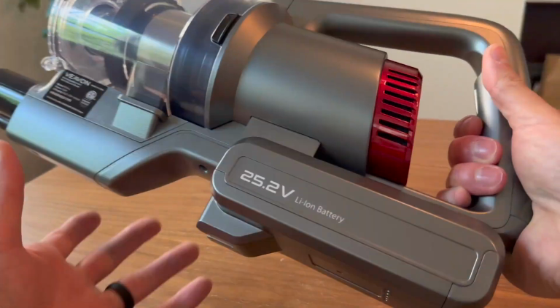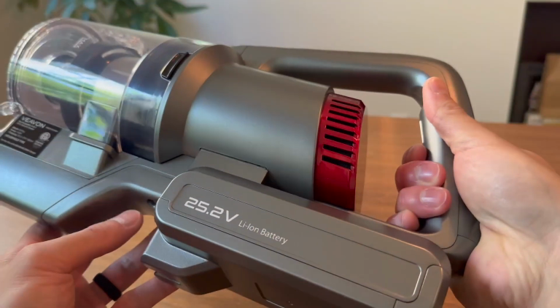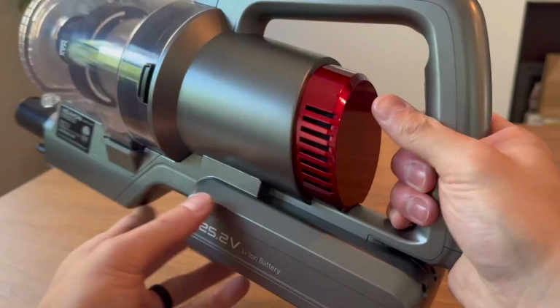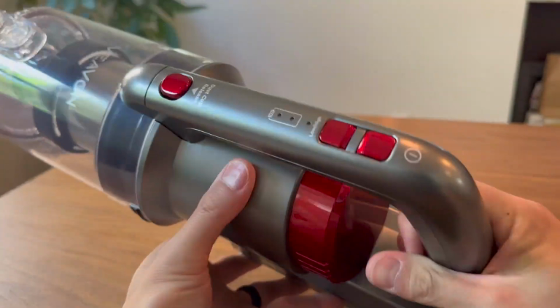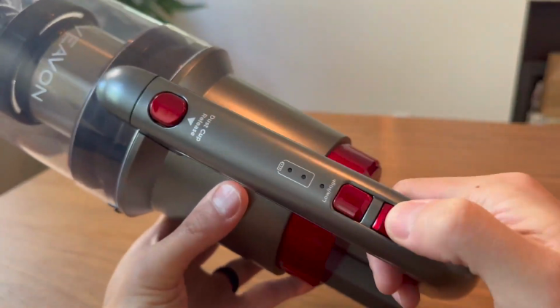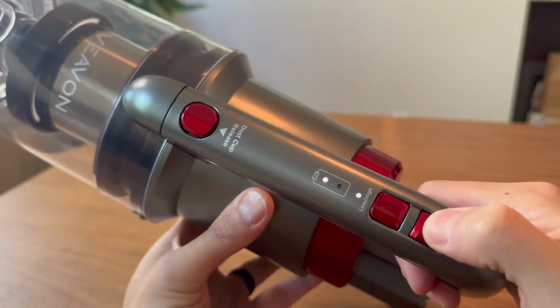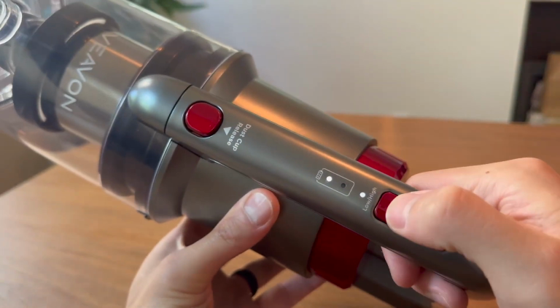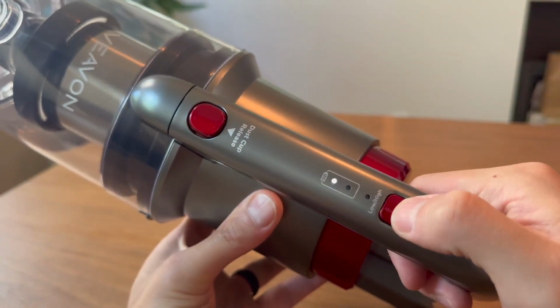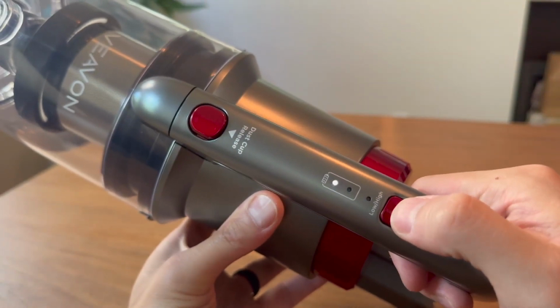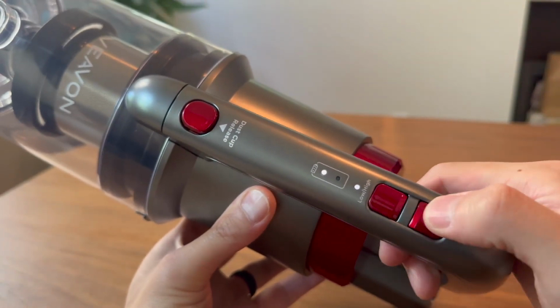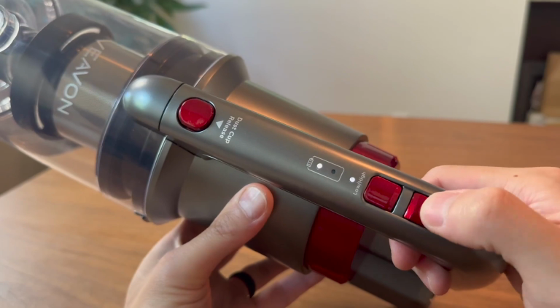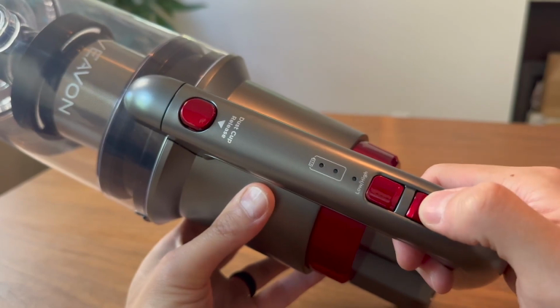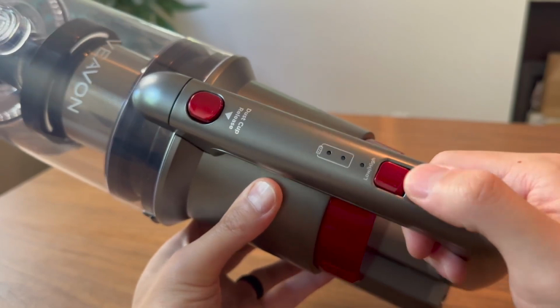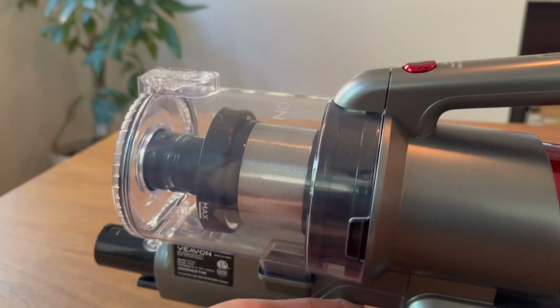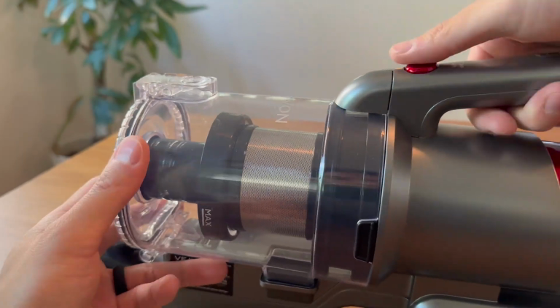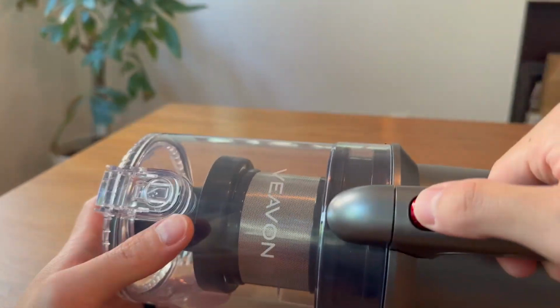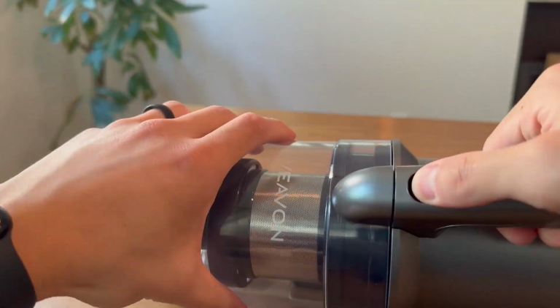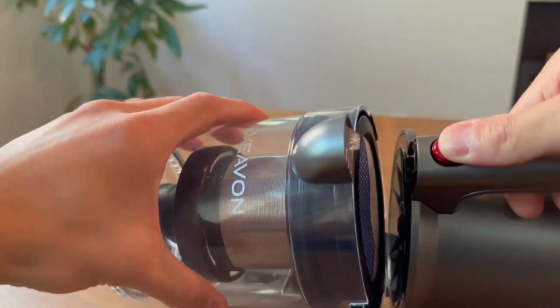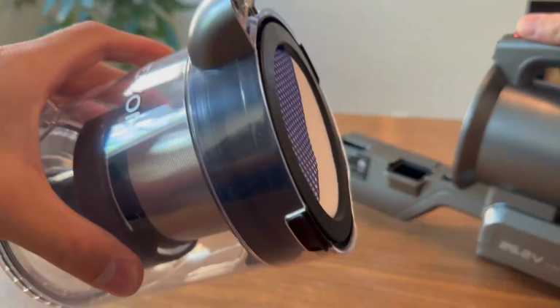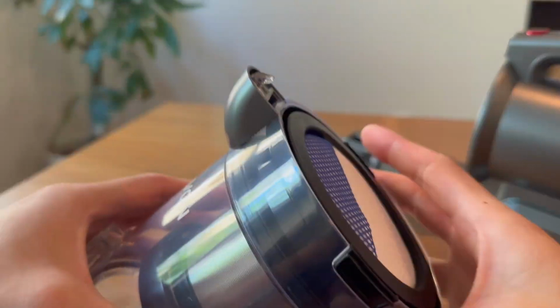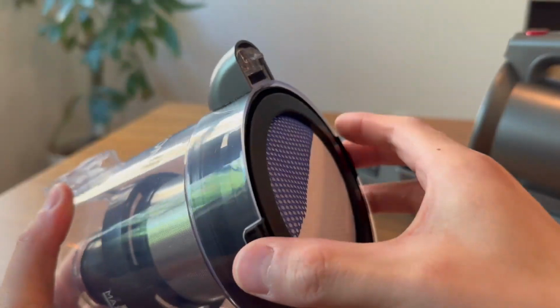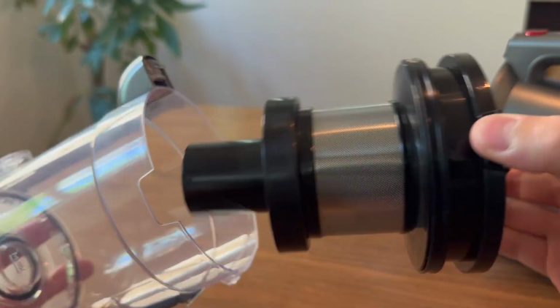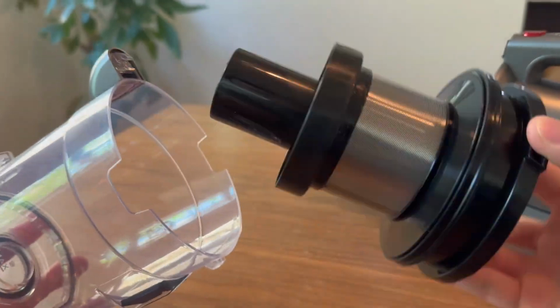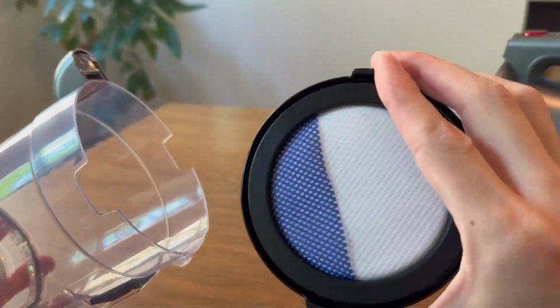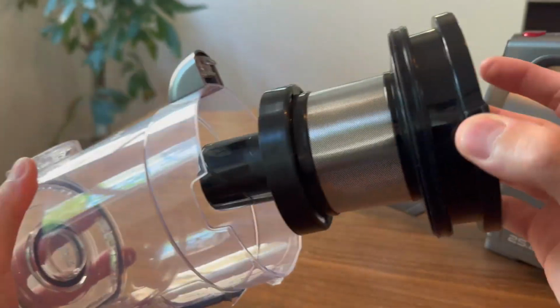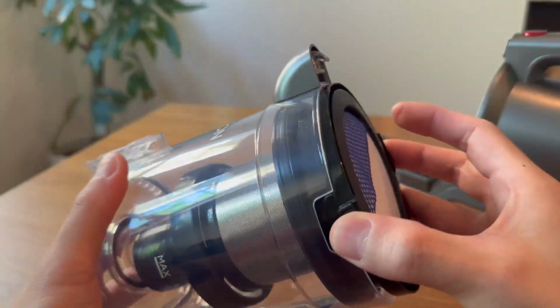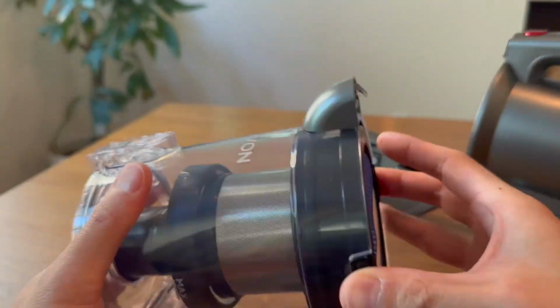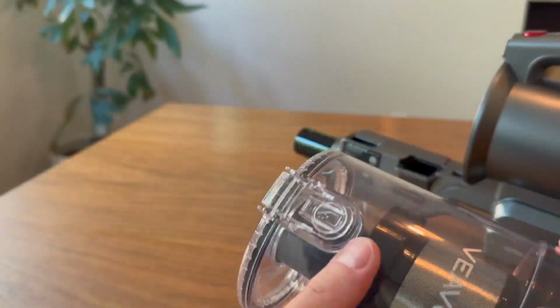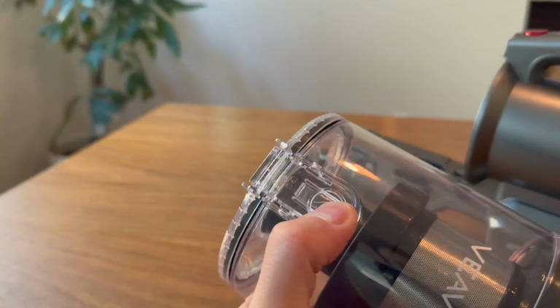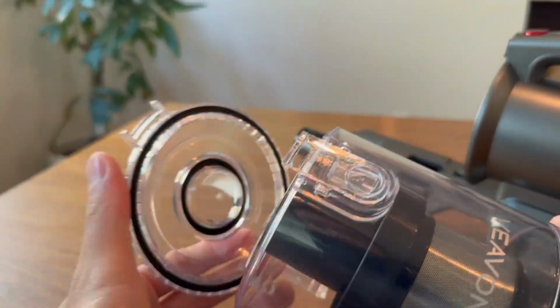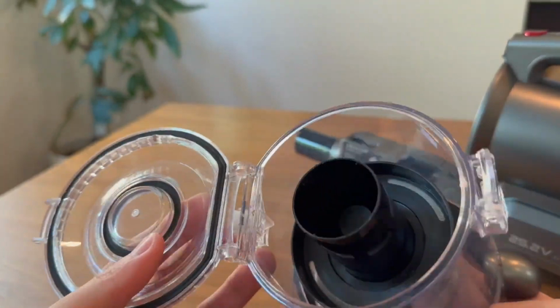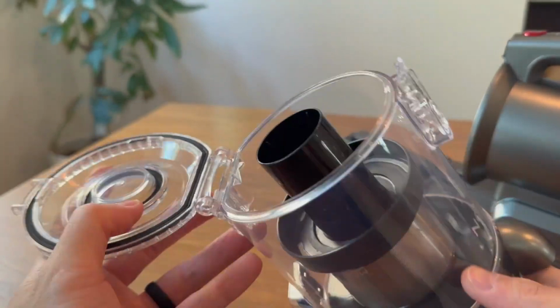Equipped with an LED electric floor brush, the P8 Plus allows you to easily see dust and debris while cleaning. The floor brush can be rotated to clean every corner of the house, and the upgraded V-shaped roller brush on the carpet and floor can effectively avoid hair tangles and improve cleaning efficiency.